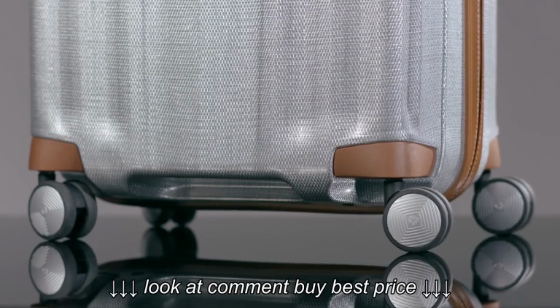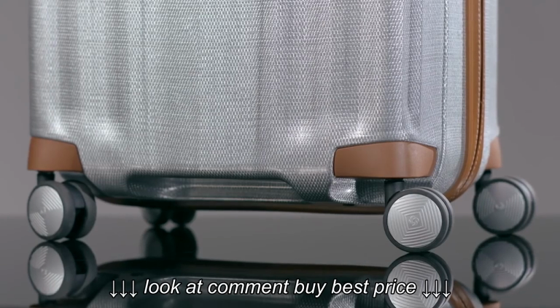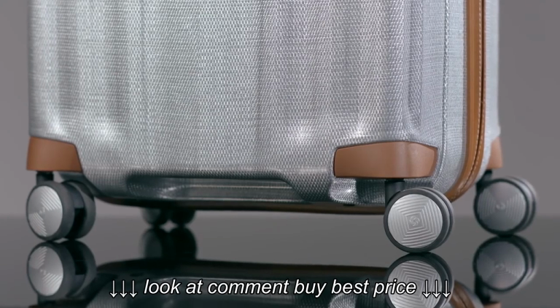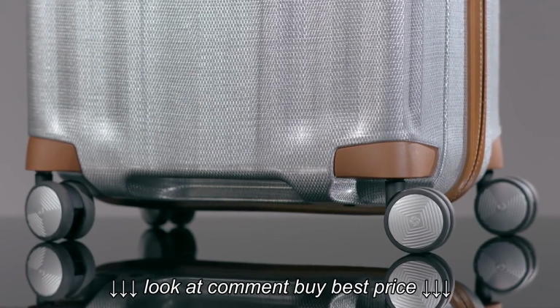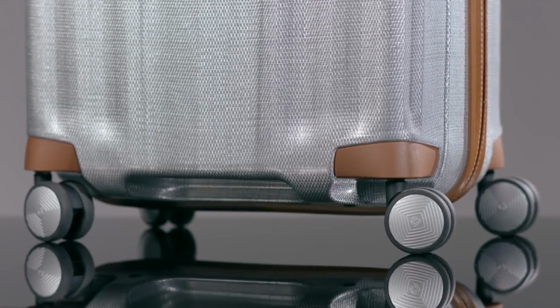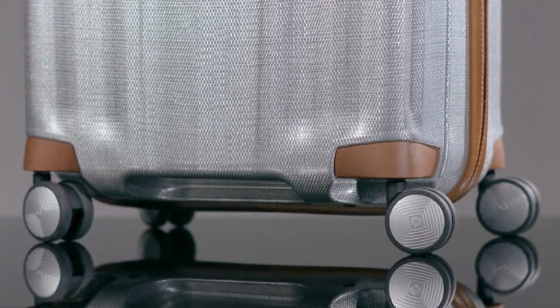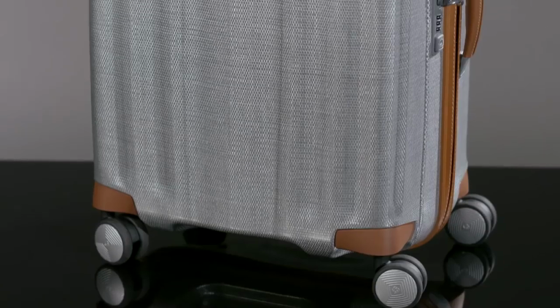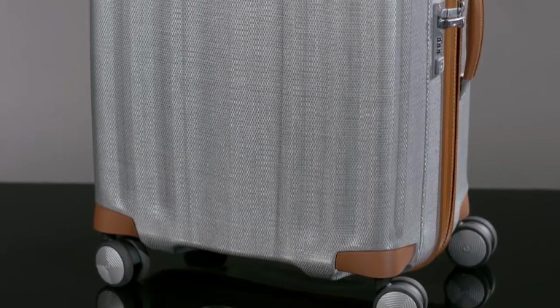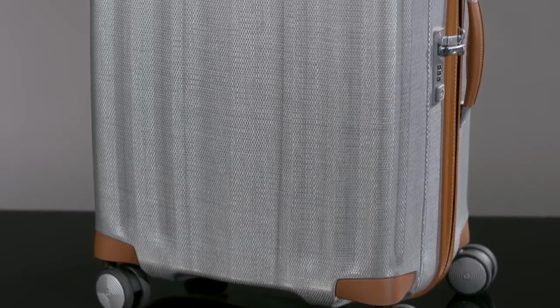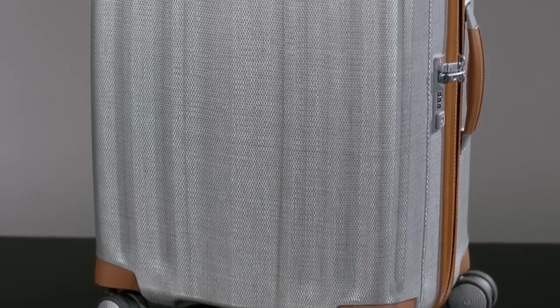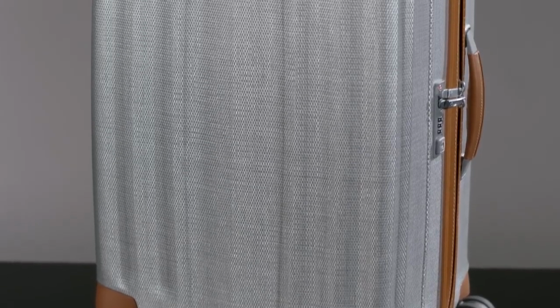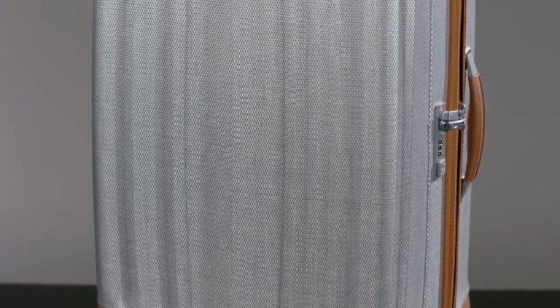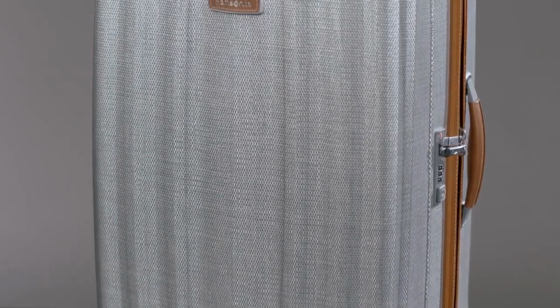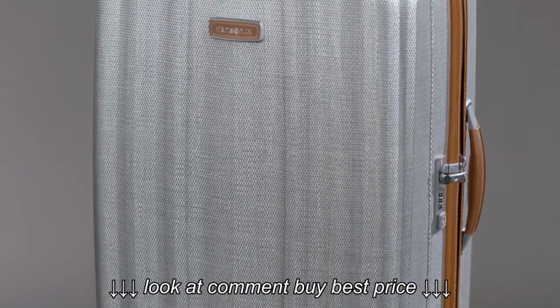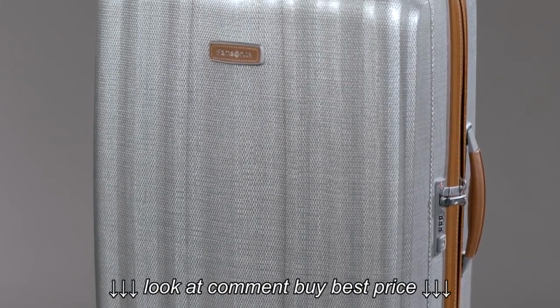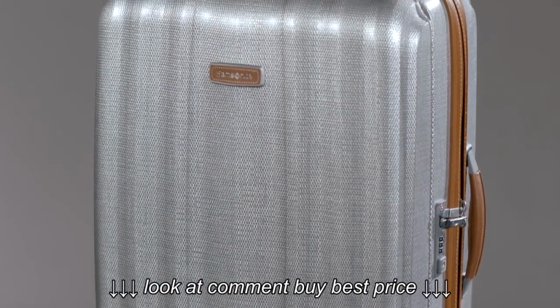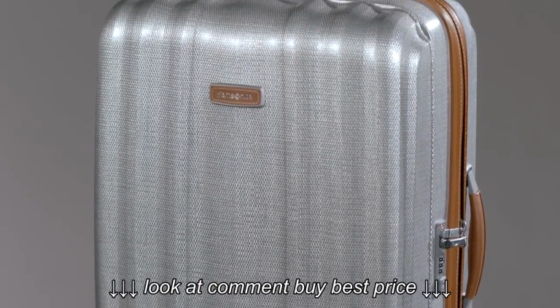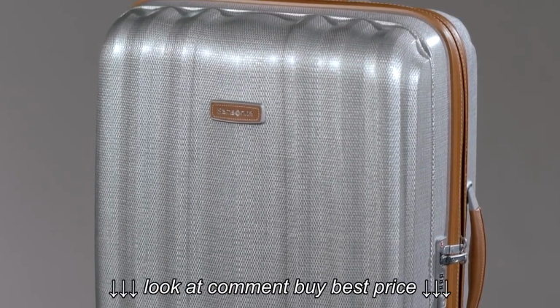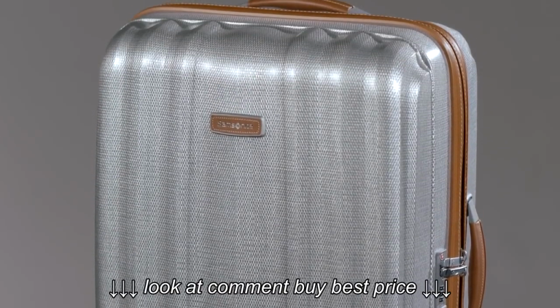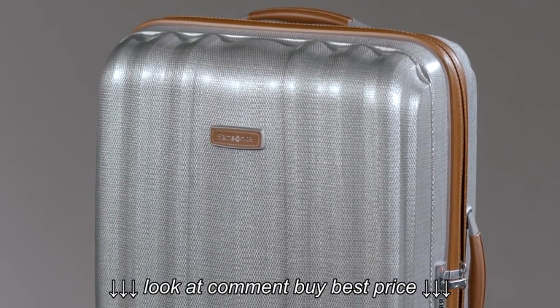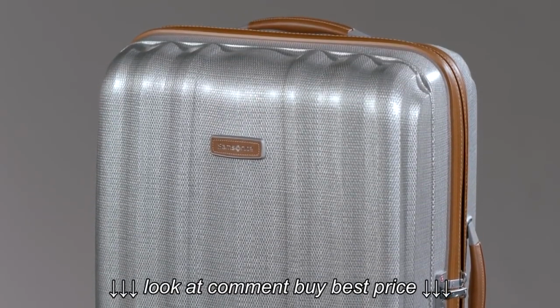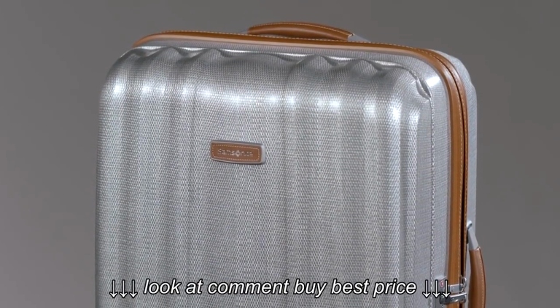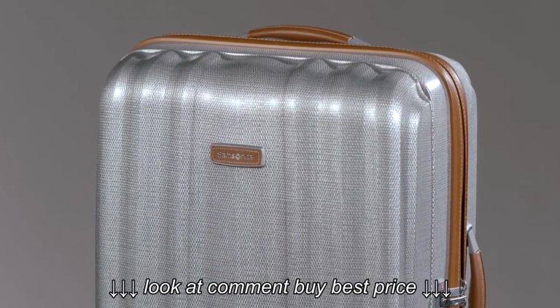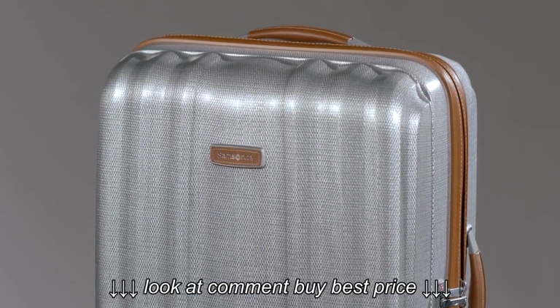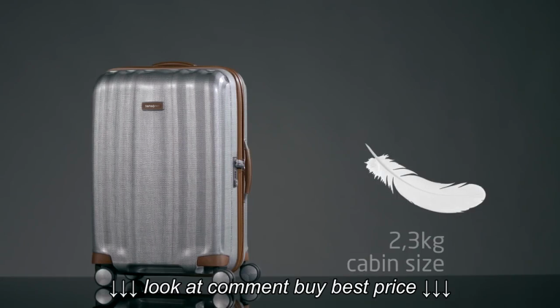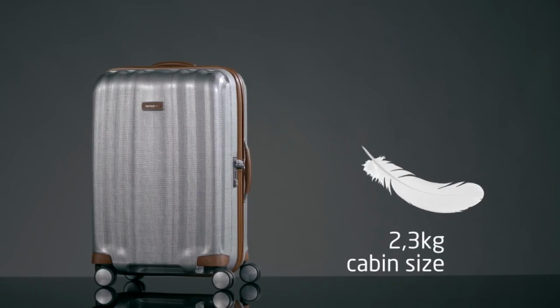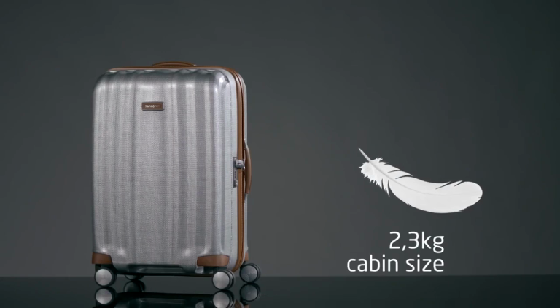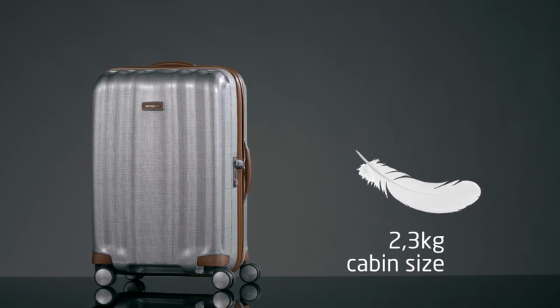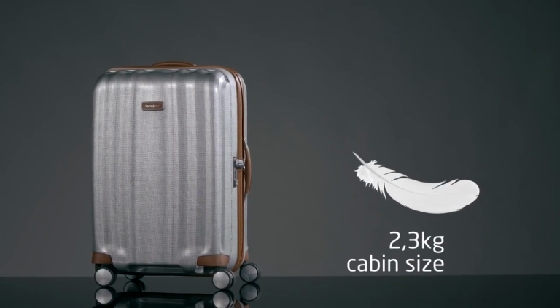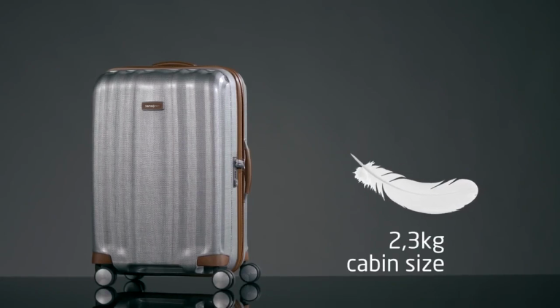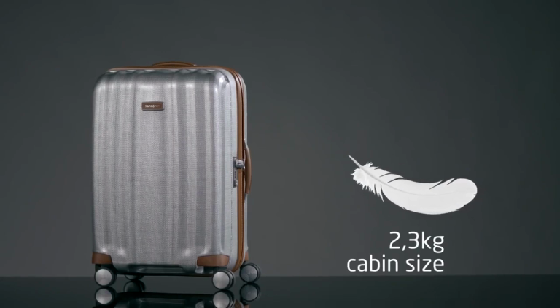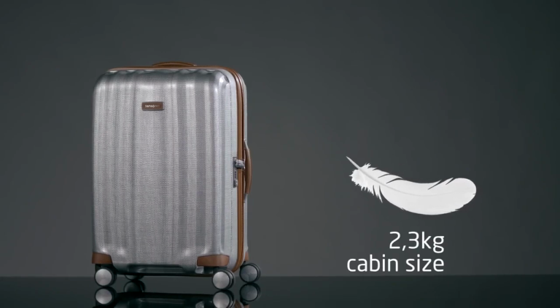This collection, with a timeless design, offers a highly stylish and comfortable travel experience, thanks to the use of nice leather detailing, sophisticated colours, and a fully featured interior. A cabin size model weighs in at just 2.3kg.